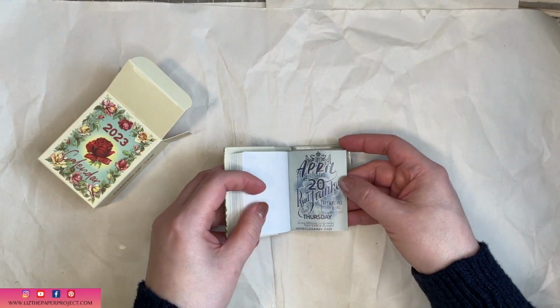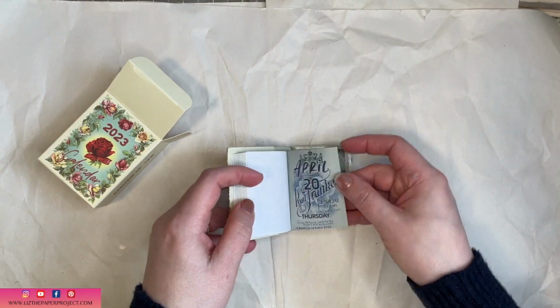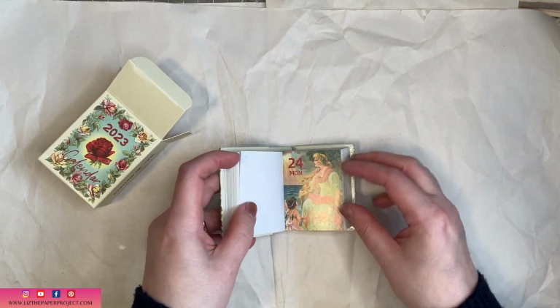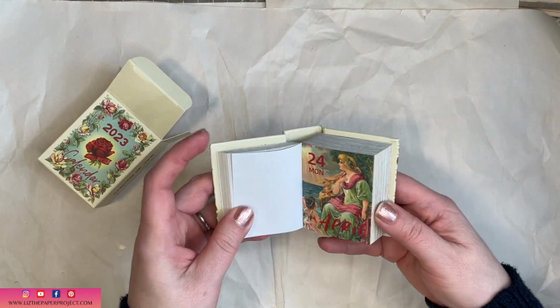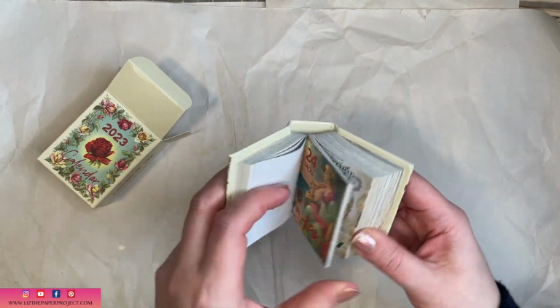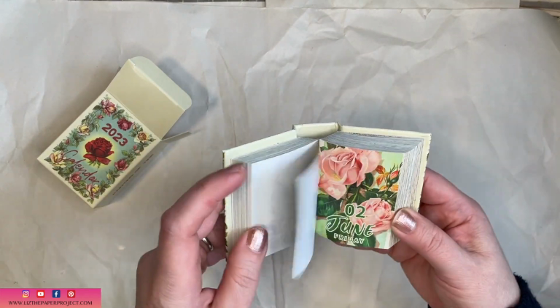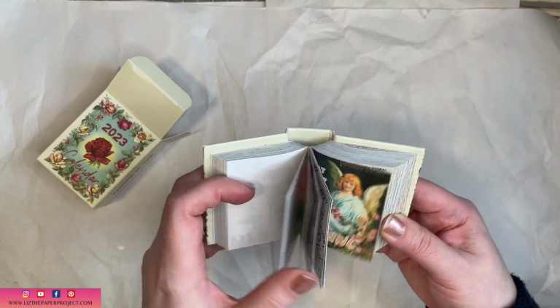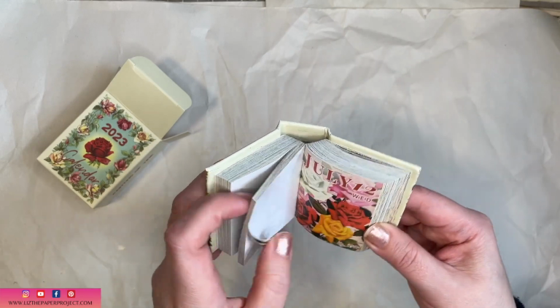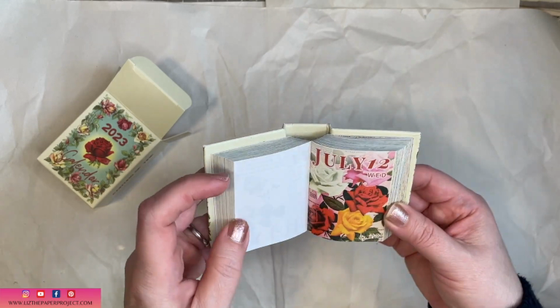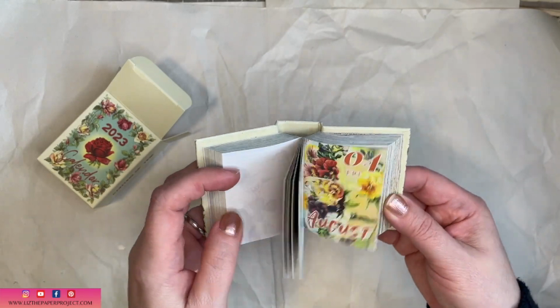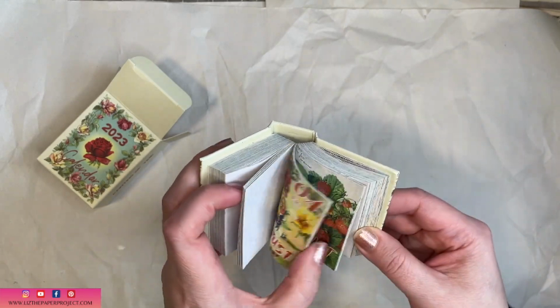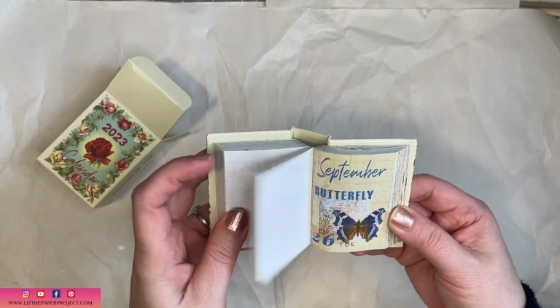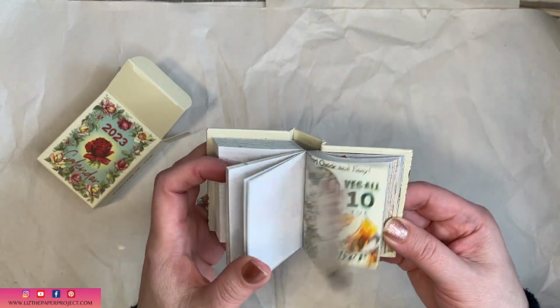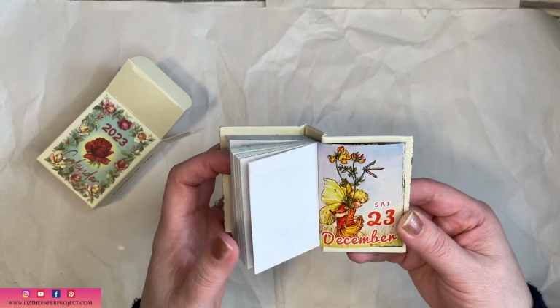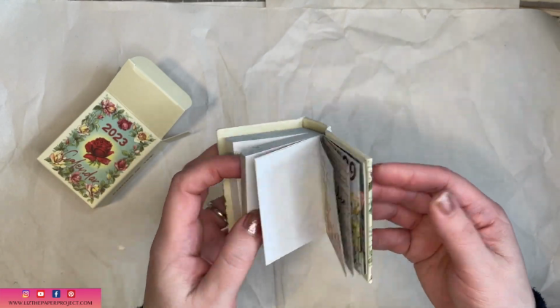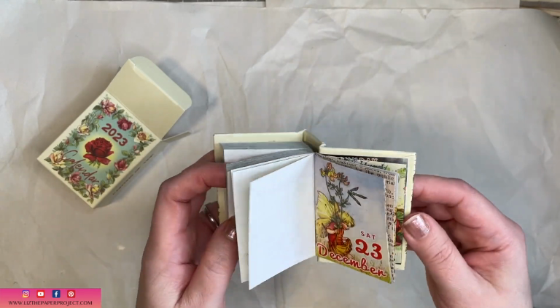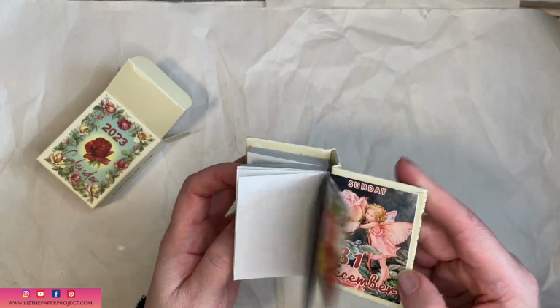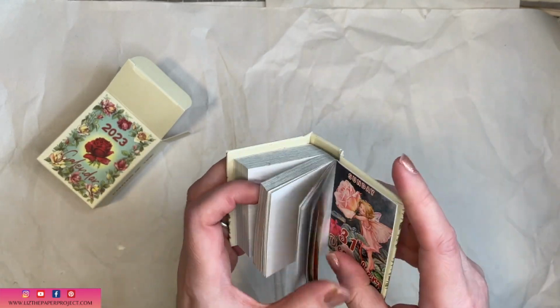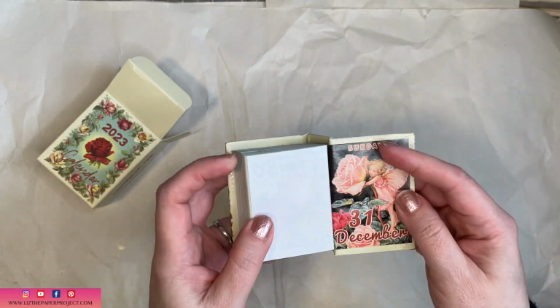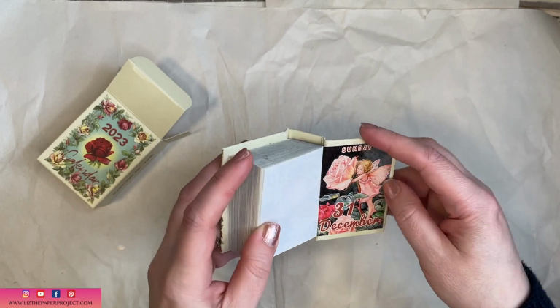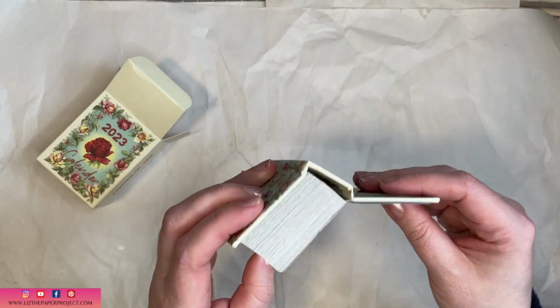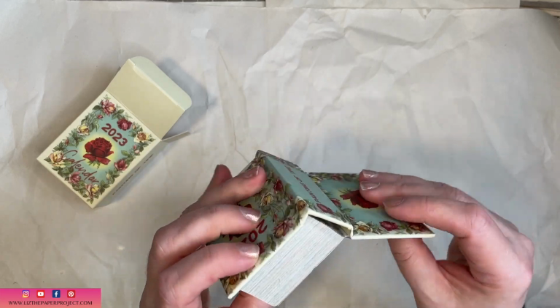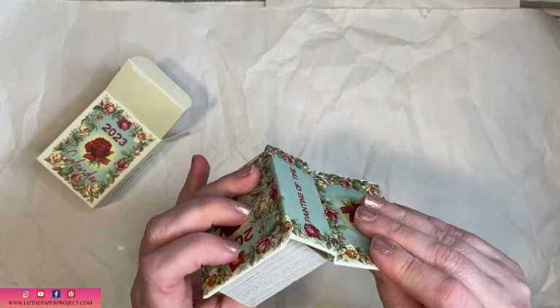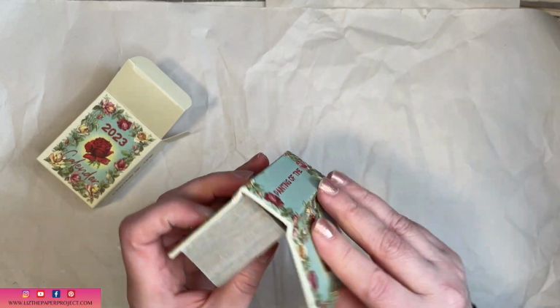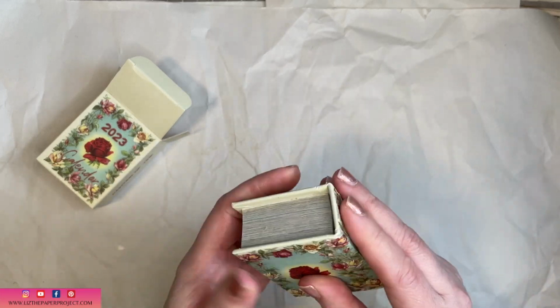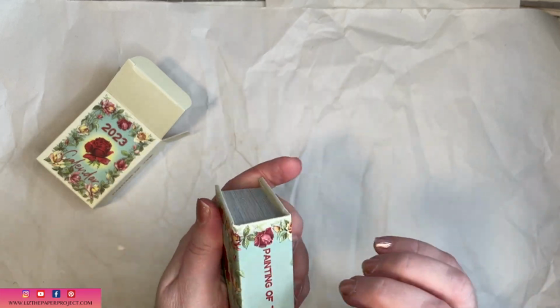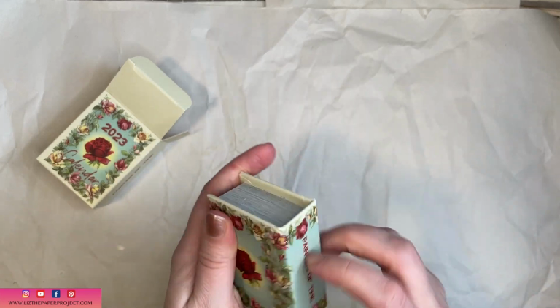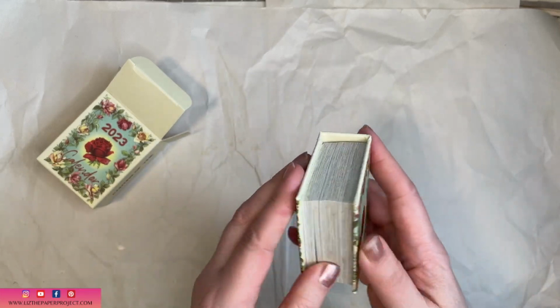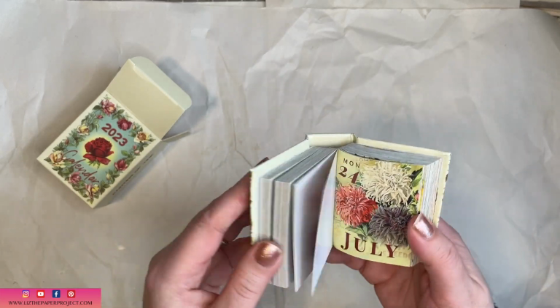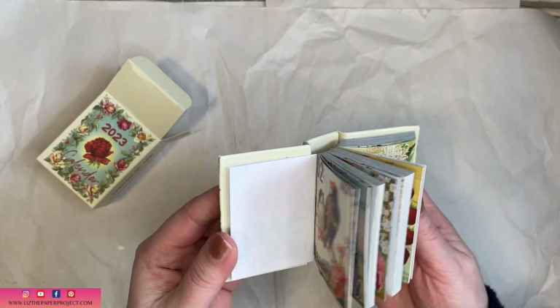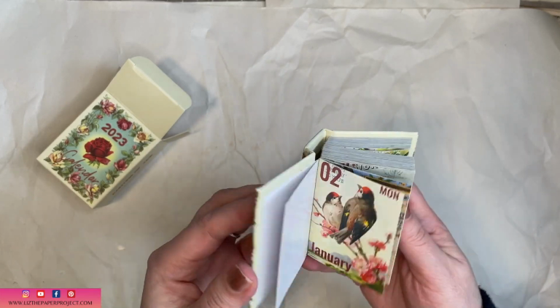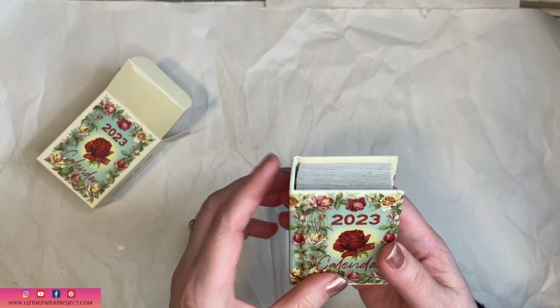Then we have this really cute 2023 calendar — each page is for a day of the year. I love this tiny little book cover; I think I may have to do something with it once I start to check this out.